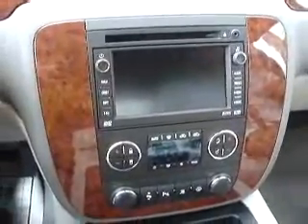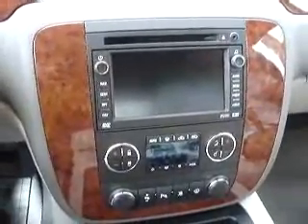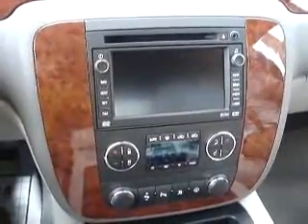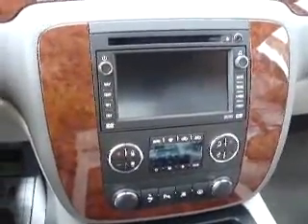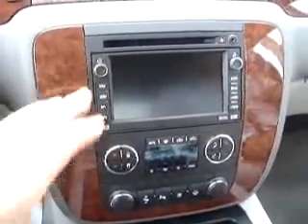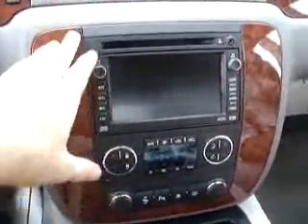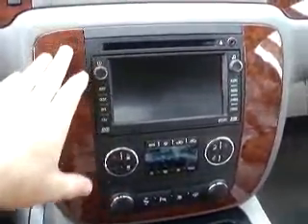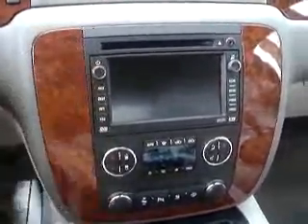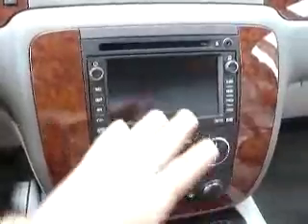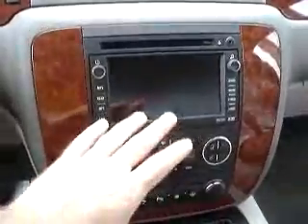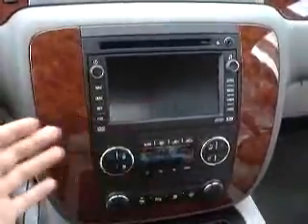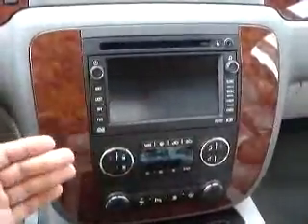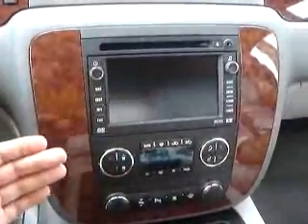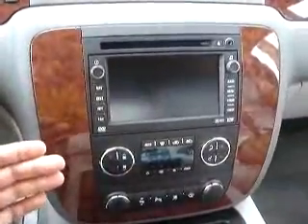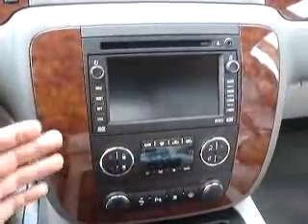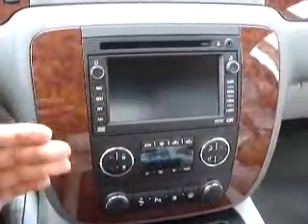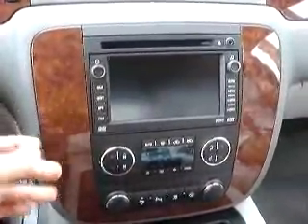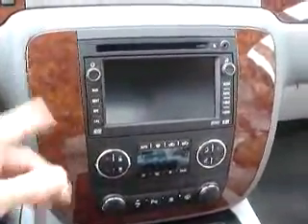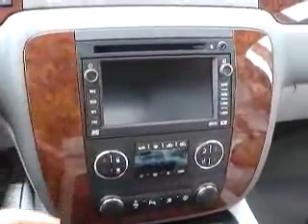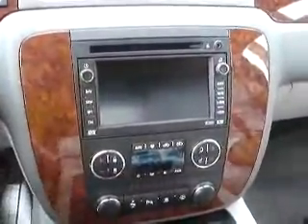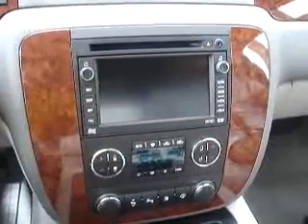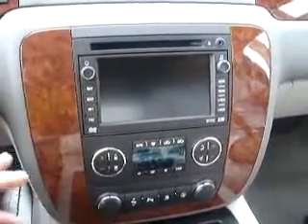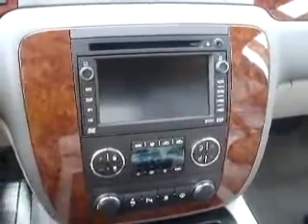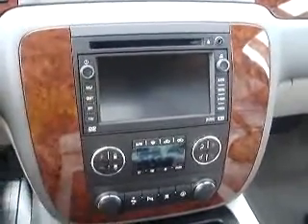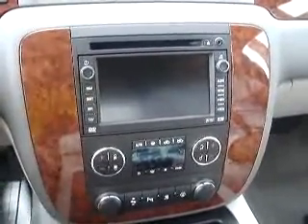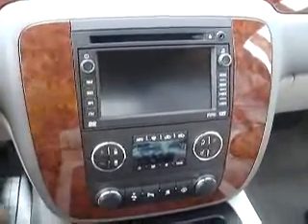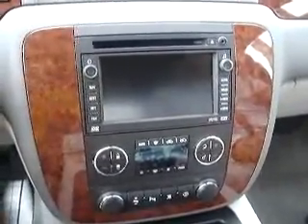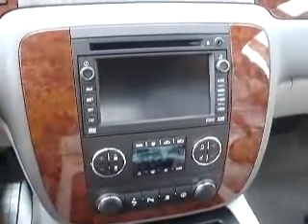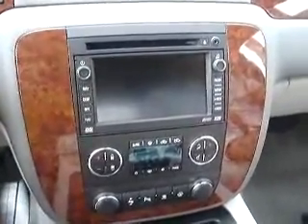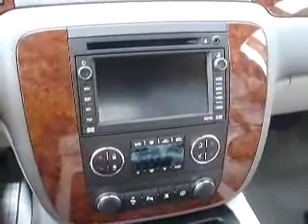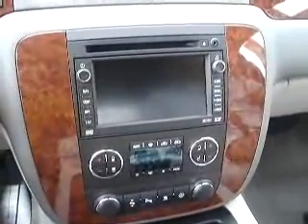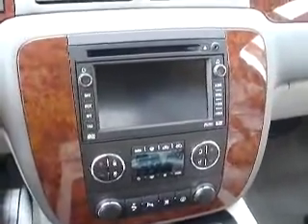It's pretty much the same on a lot of these vehicles. You're going to take the trim off around the outside edge of the radio here. It just pops off from the back side very carefully. You pop it loose, exposing the screws behind it. Take the screws loose, then we're going to plug the plug into the back of the radio. We'll go through these steps here step by step in just a moment.